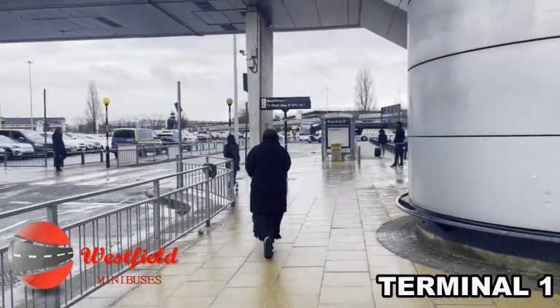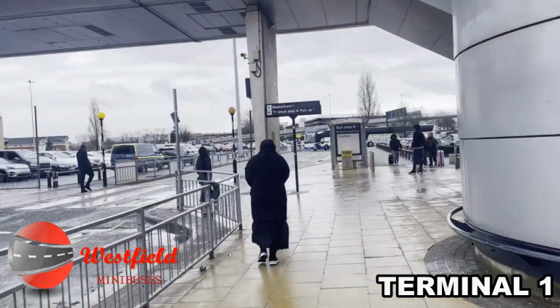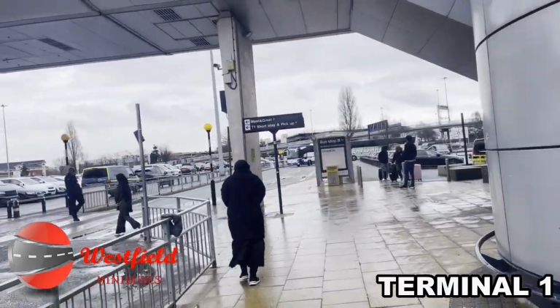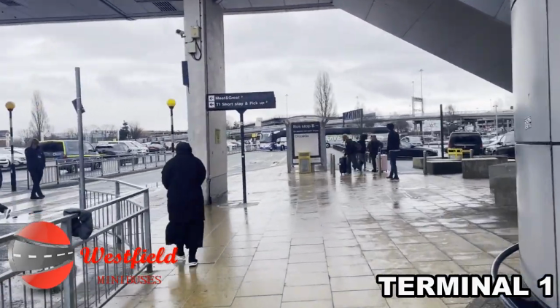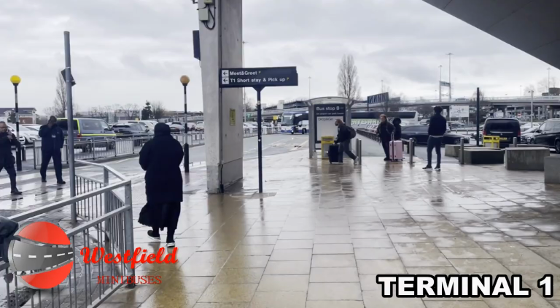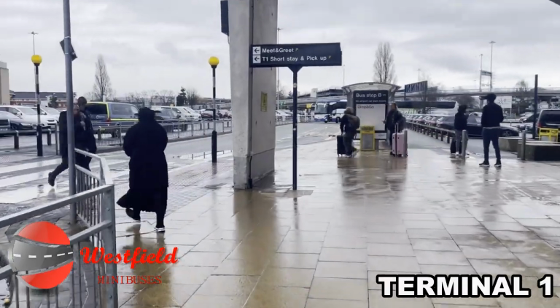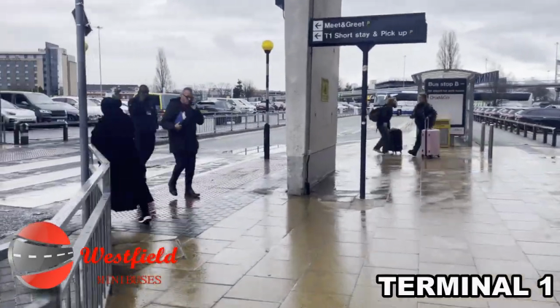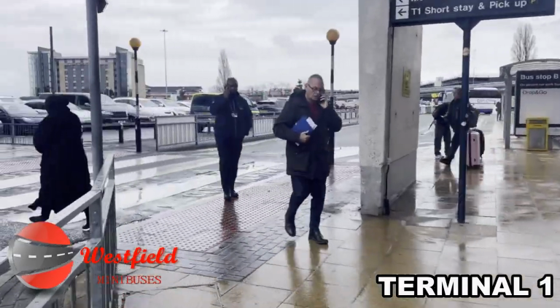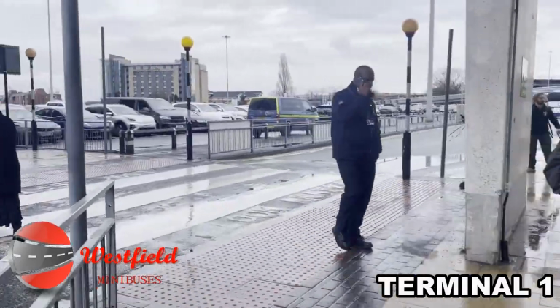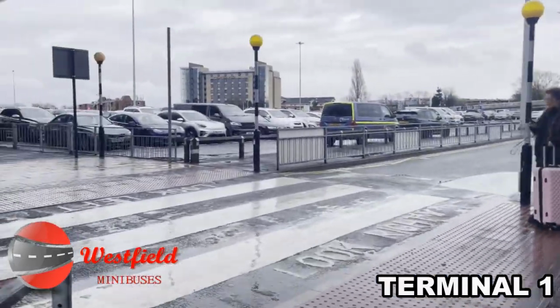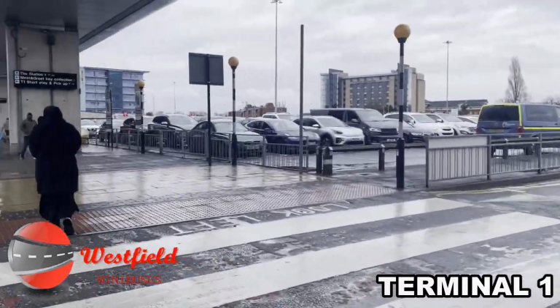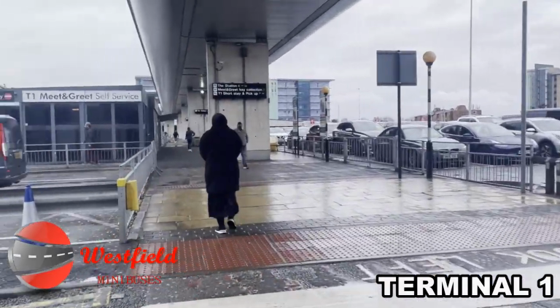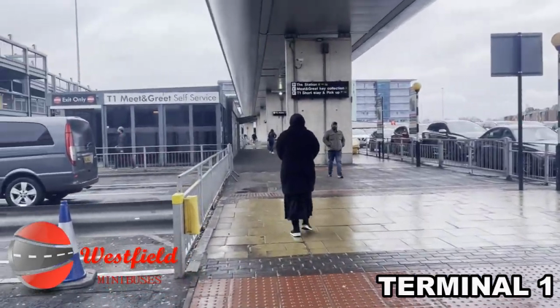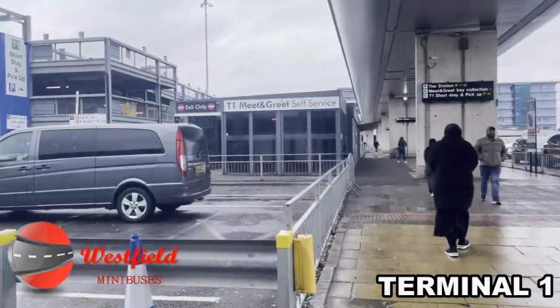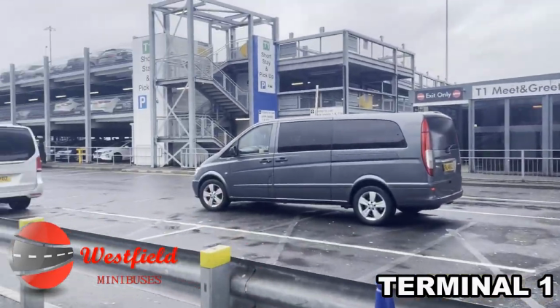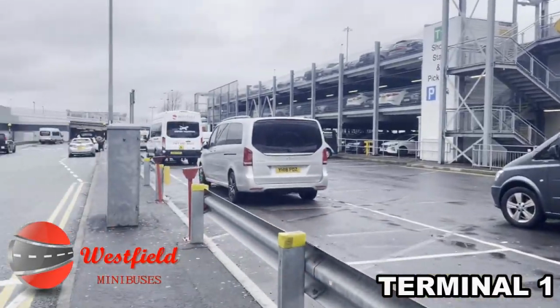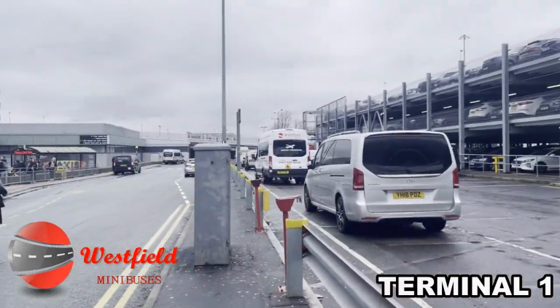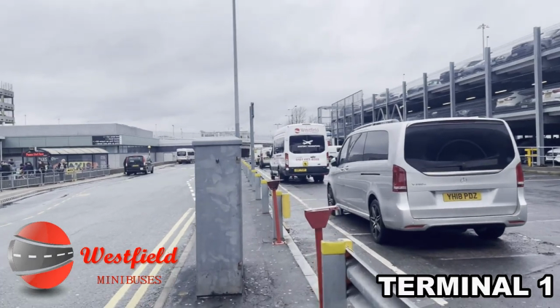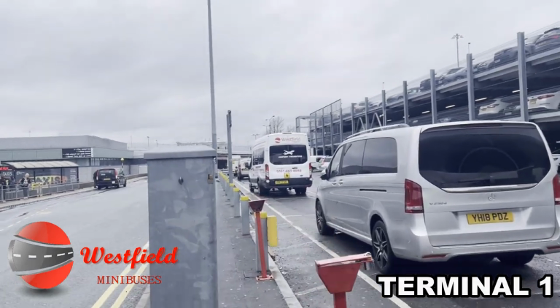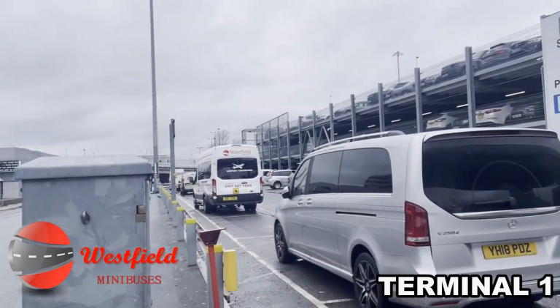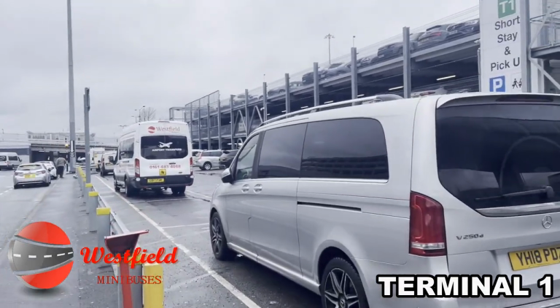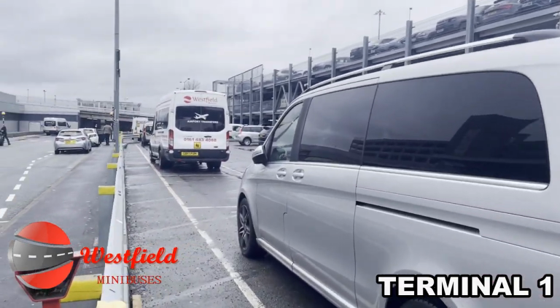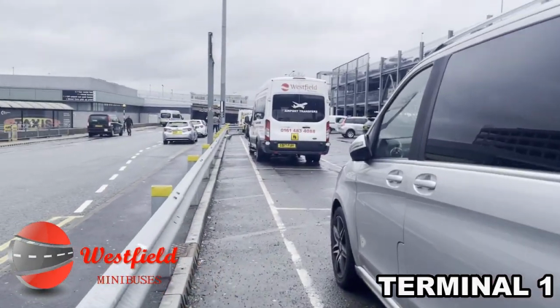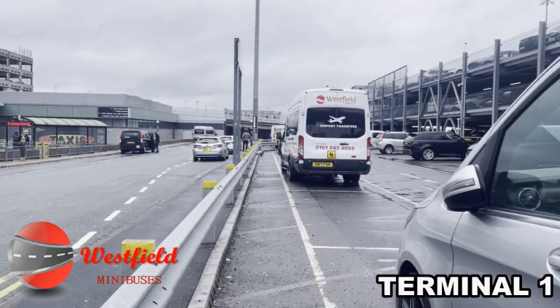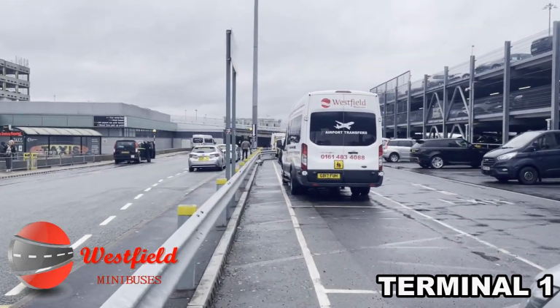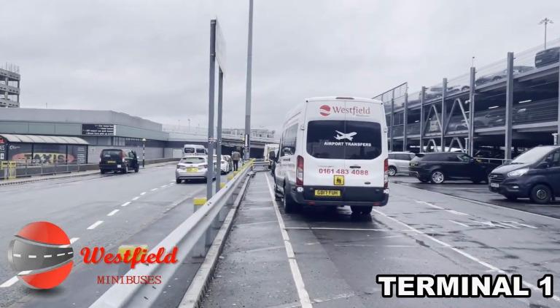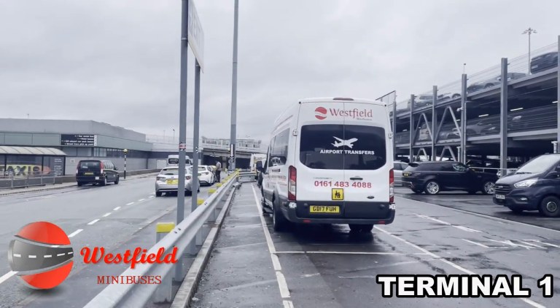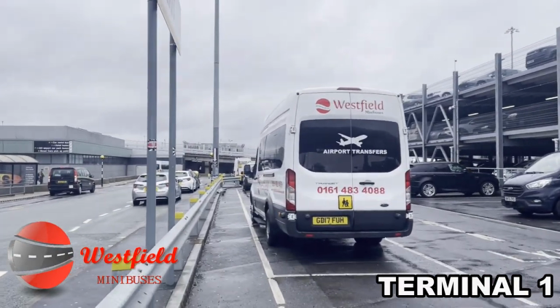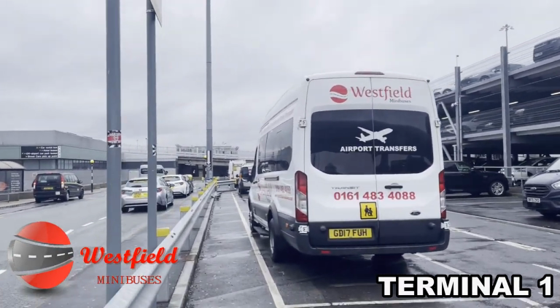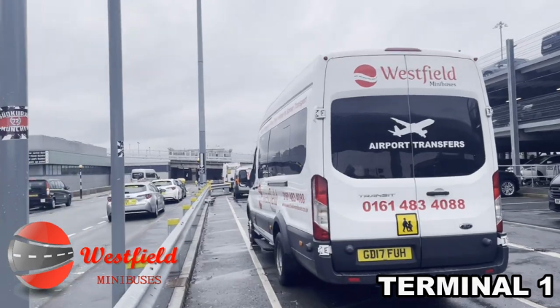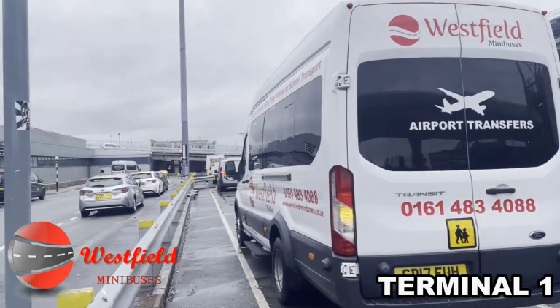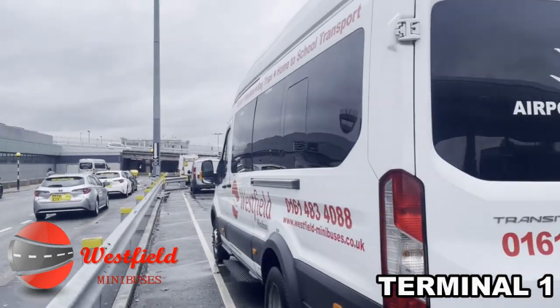Cross over the zebra crossing and immediately turn left. There you'll find a car park and your Westfield minibus ready to welcome you on board. Thank you for booking Westfield Minibuses — have a safe onward journey.